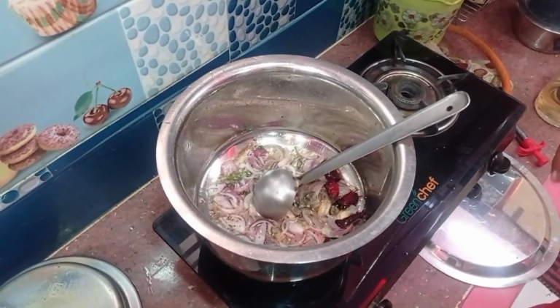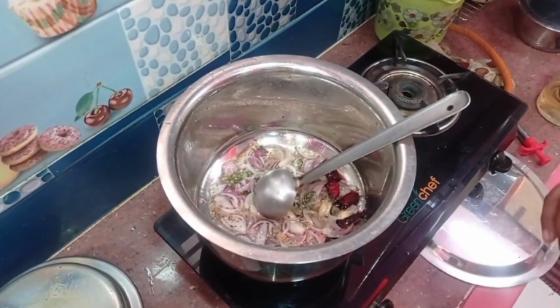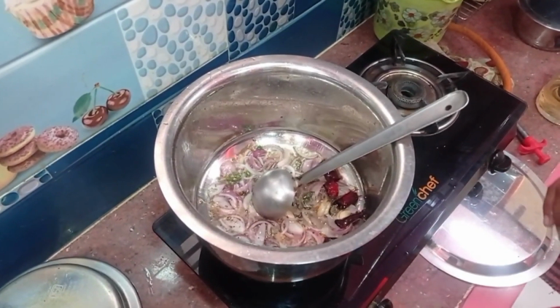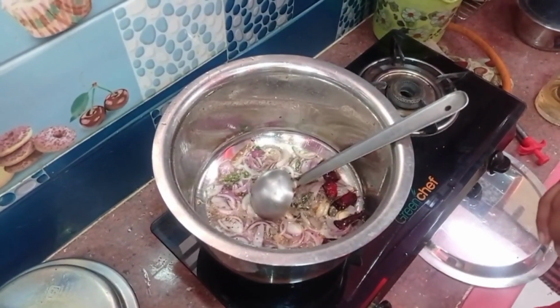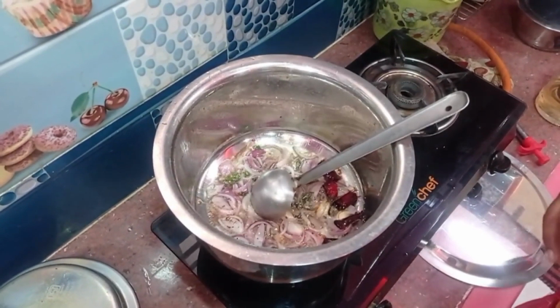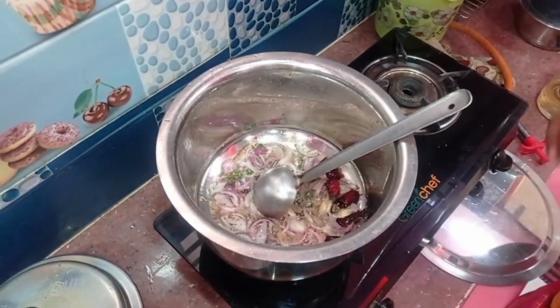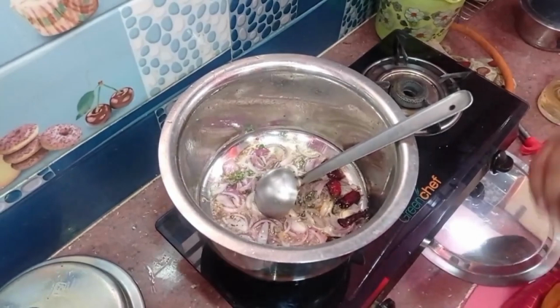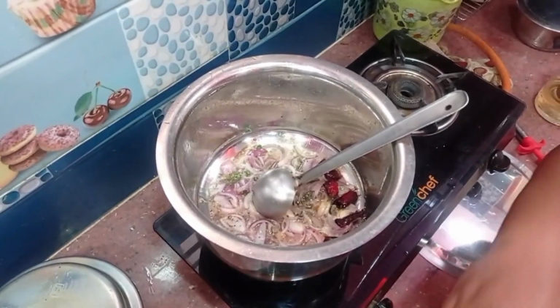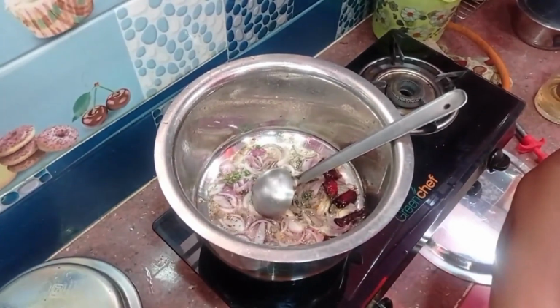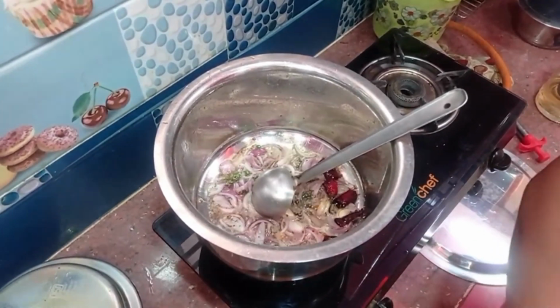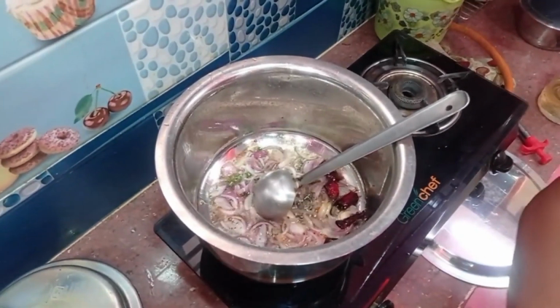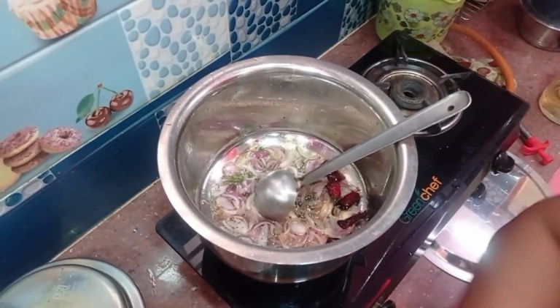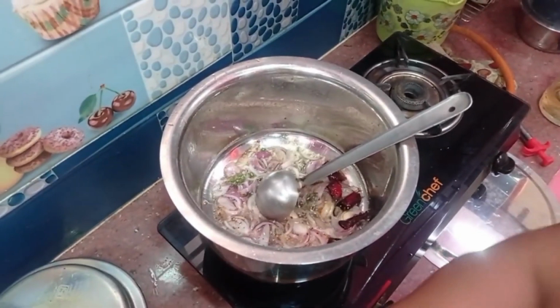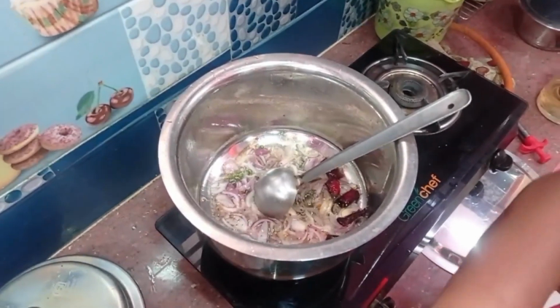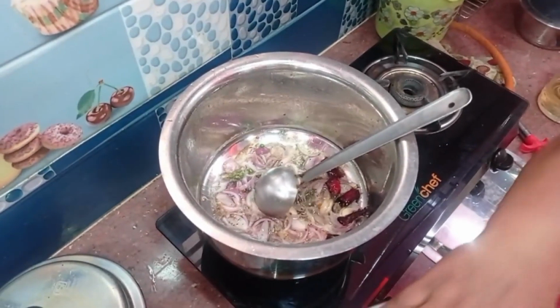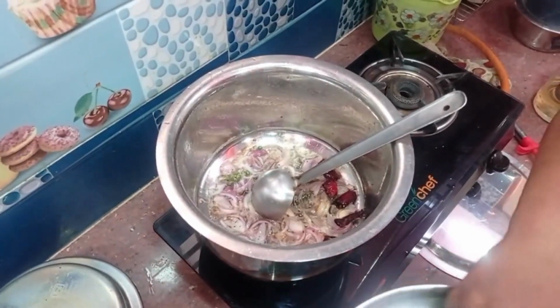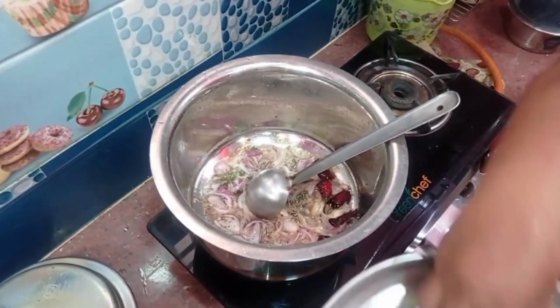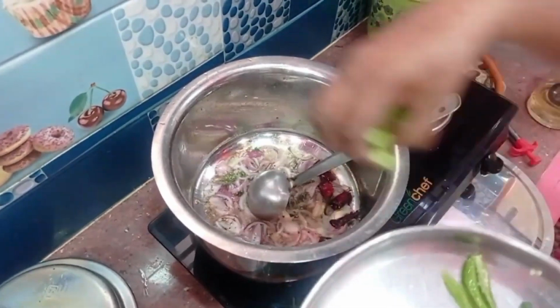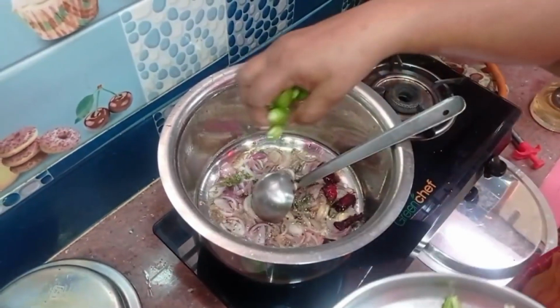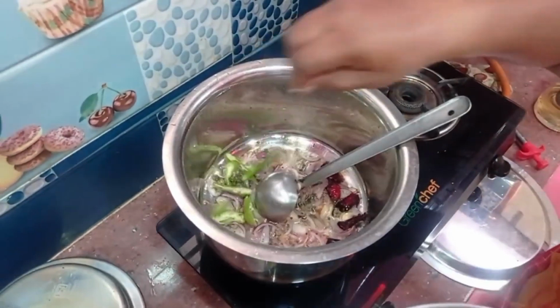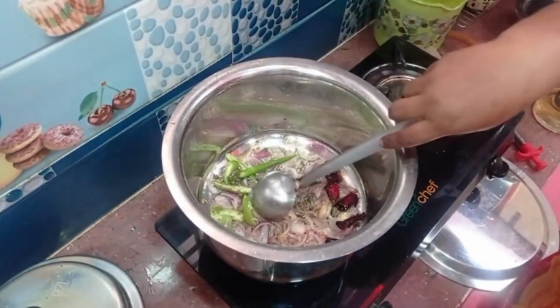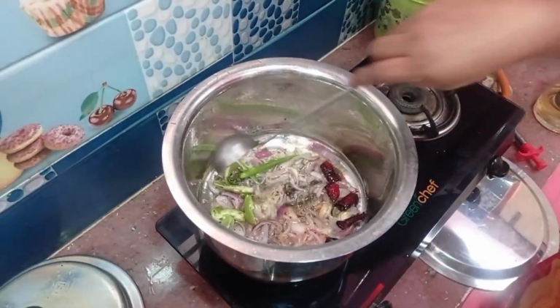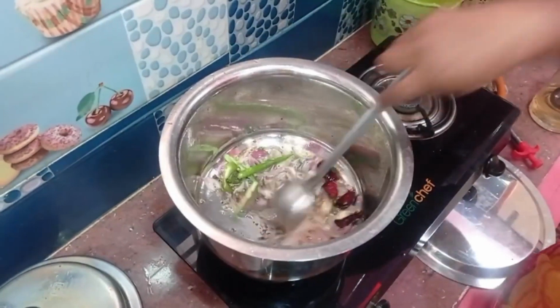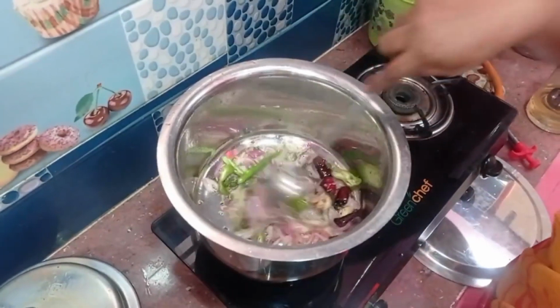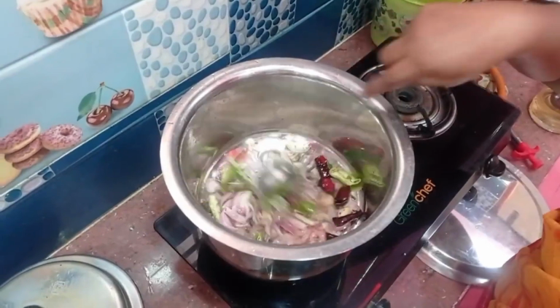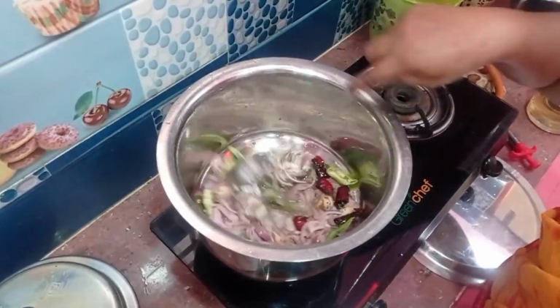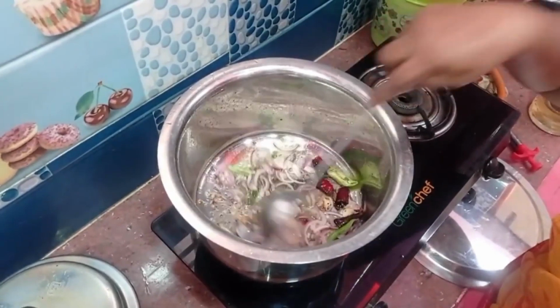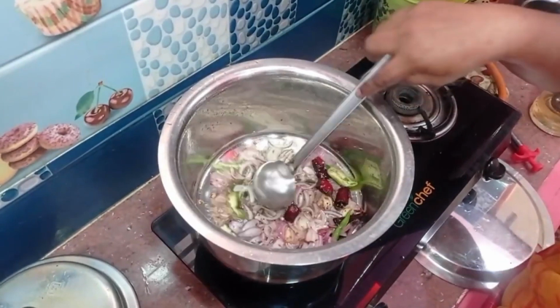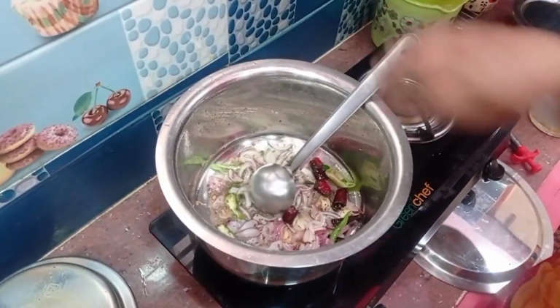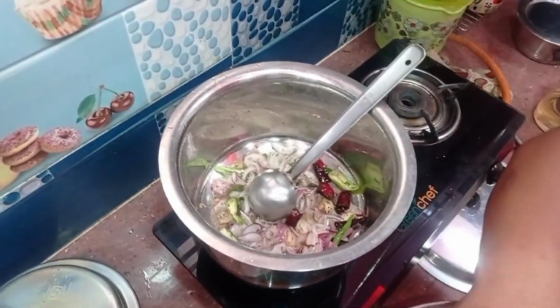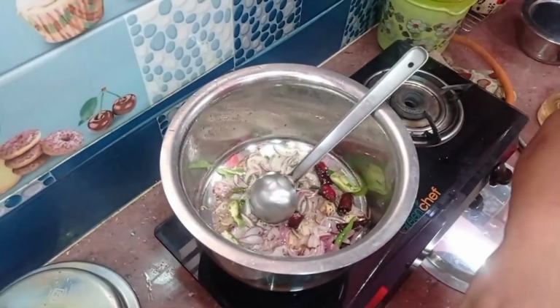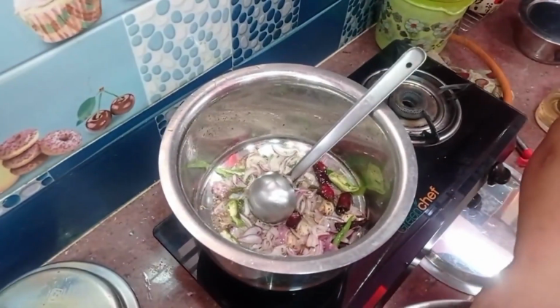We are going to put the eggs in the pan and we are going to pour it in the pan. Put the eggs in the pan and then we will pour it in the pan, and we will pour it in a bowl, and we will pour it in the pan.